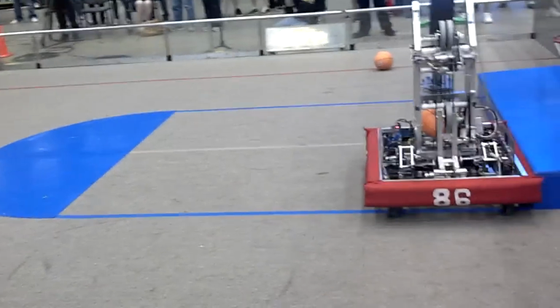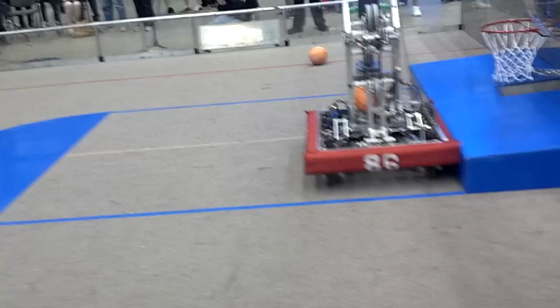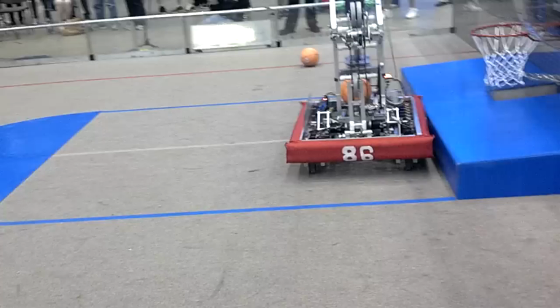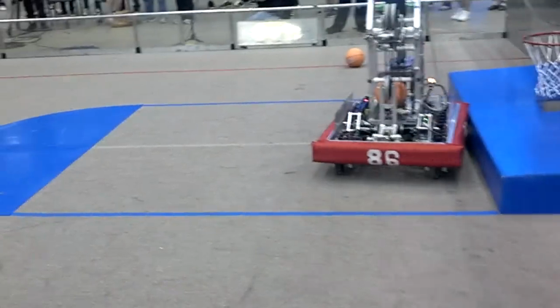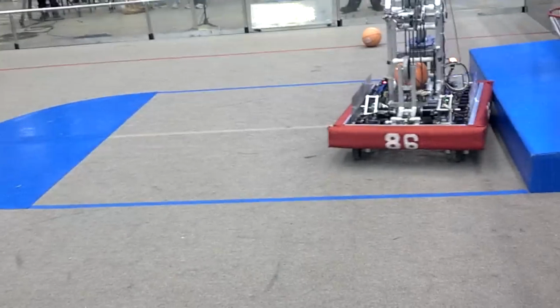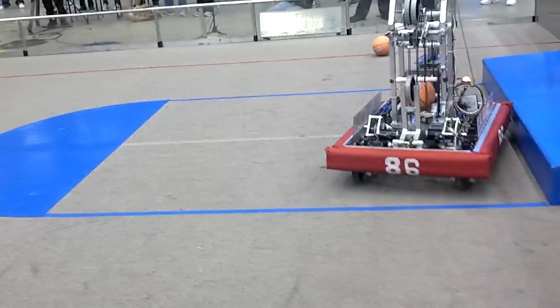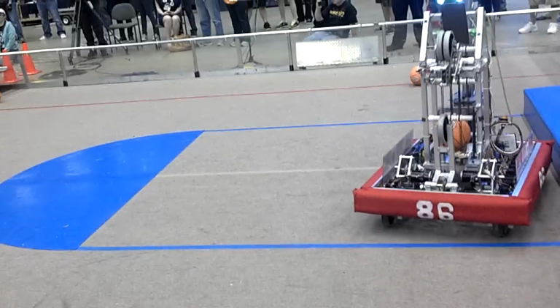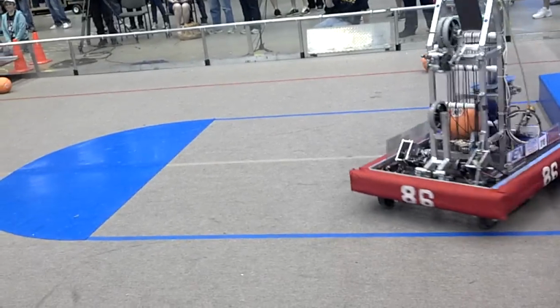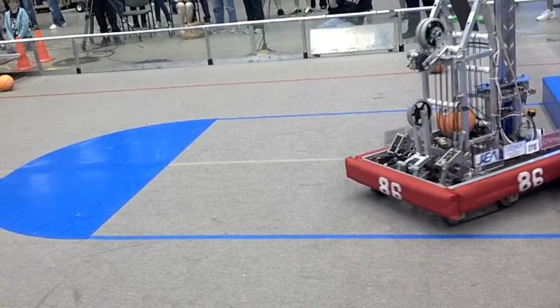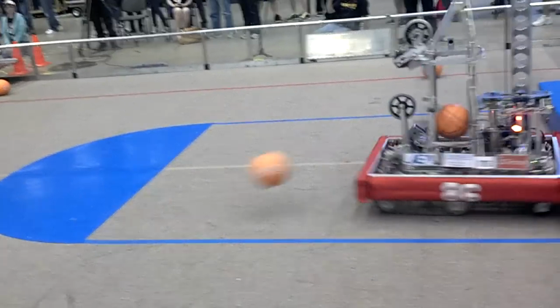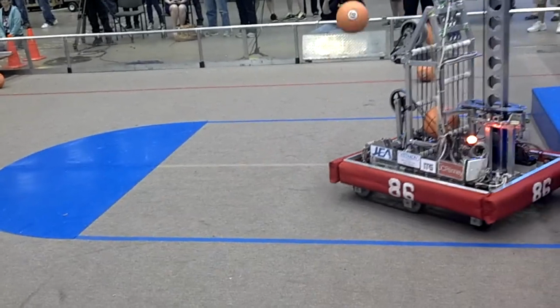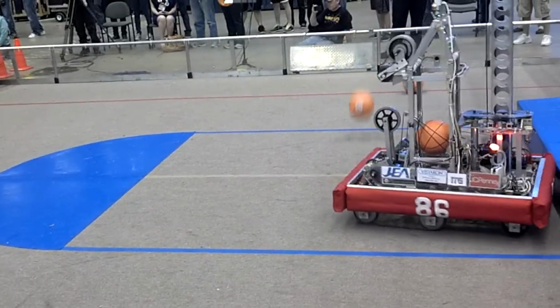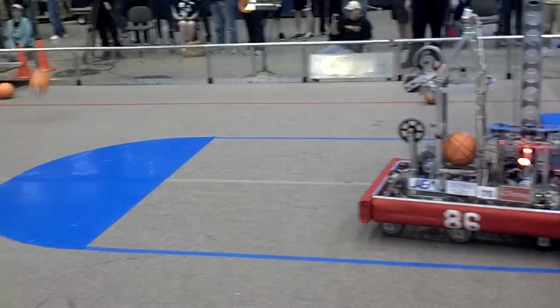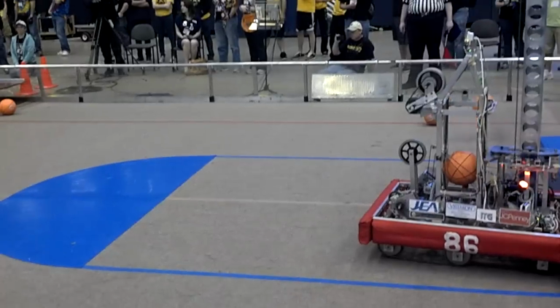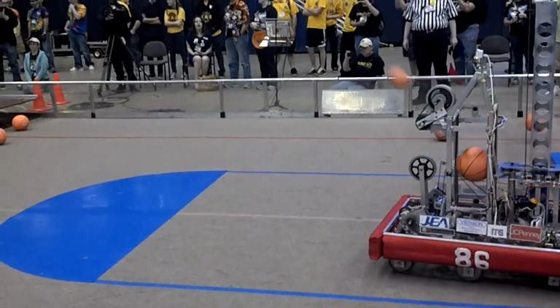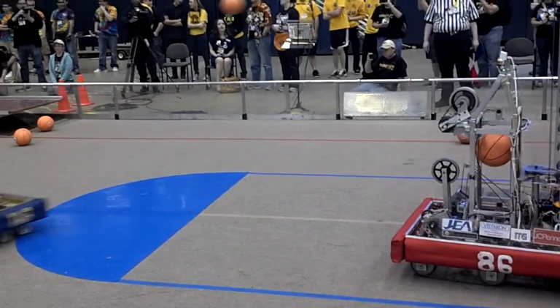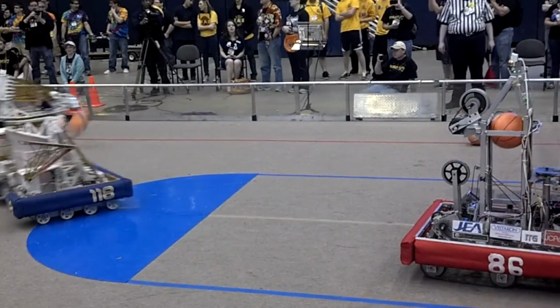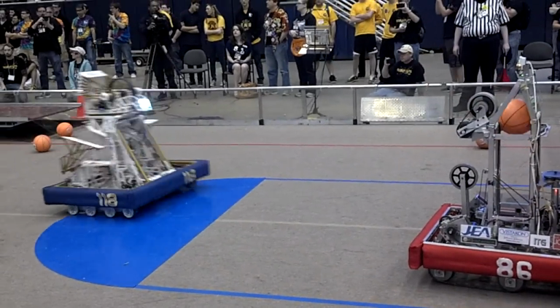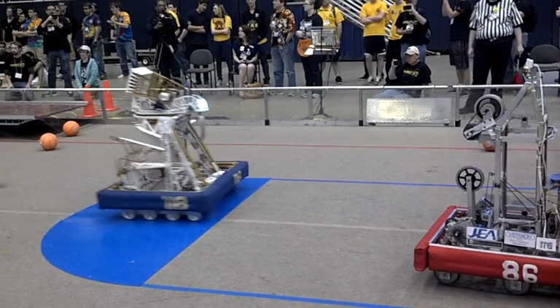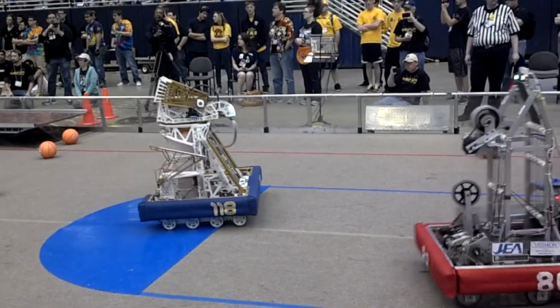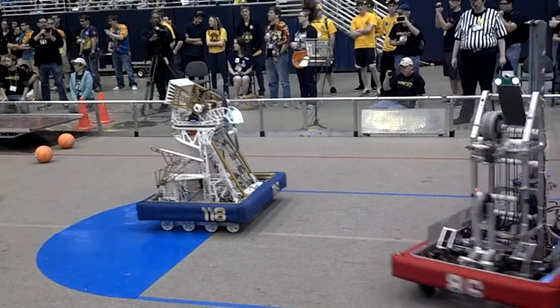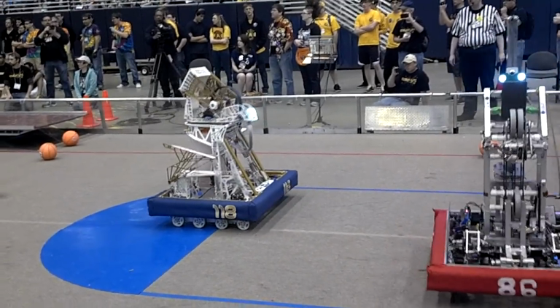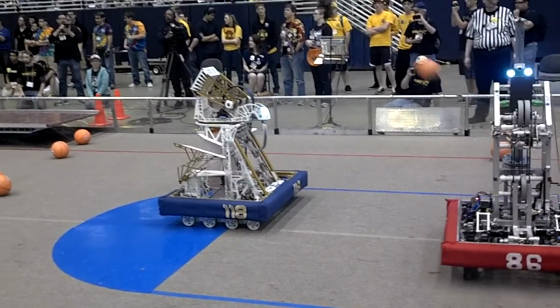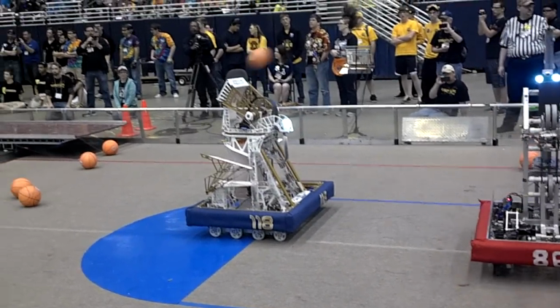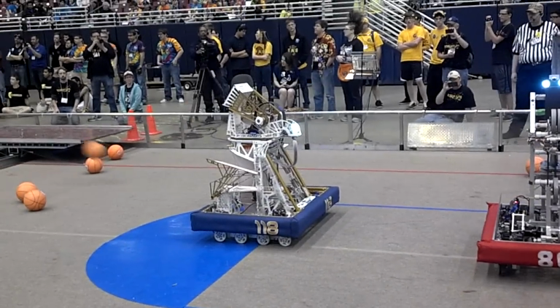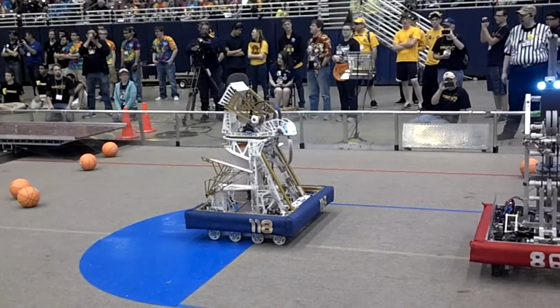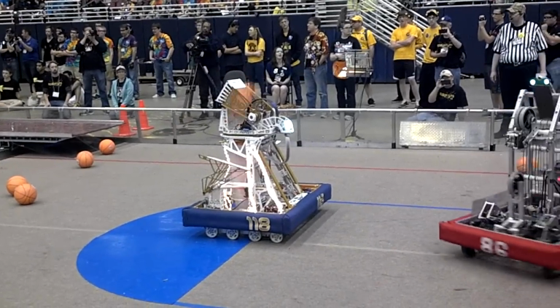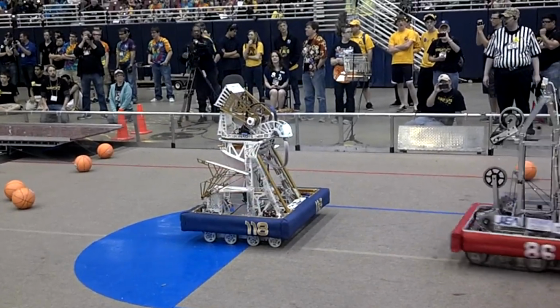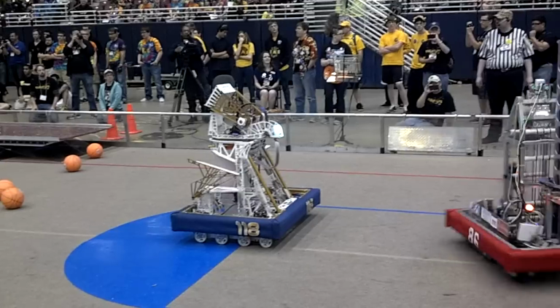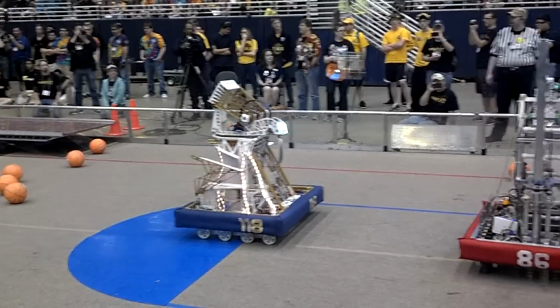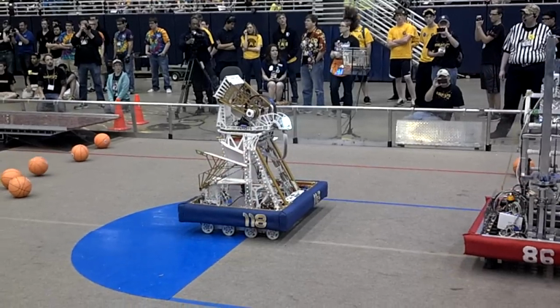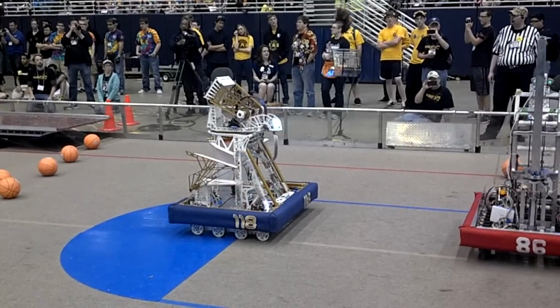Going shot for shot, 10 points show the difference. Robo Notch making dead shots, 16-1. Robo Notch not far behind.